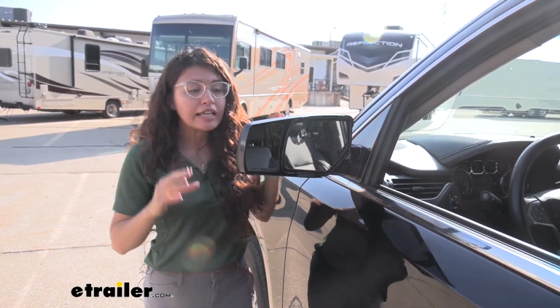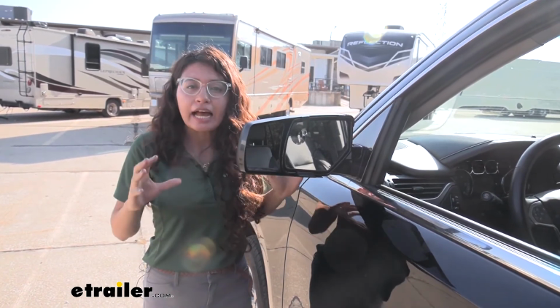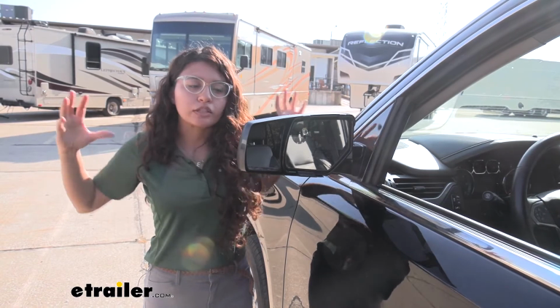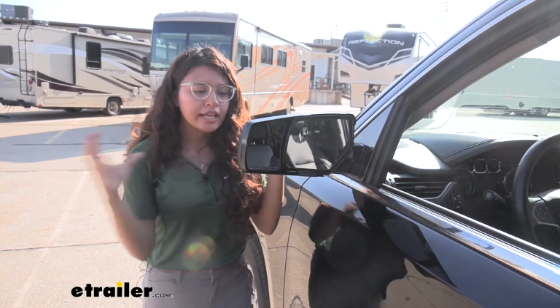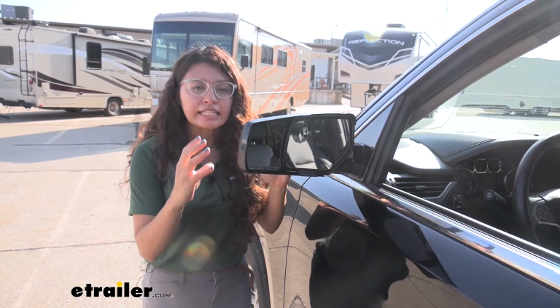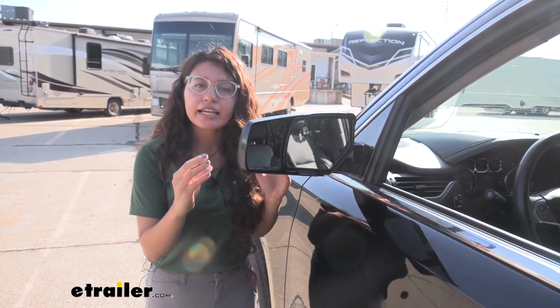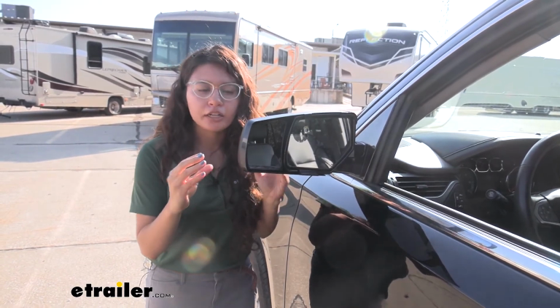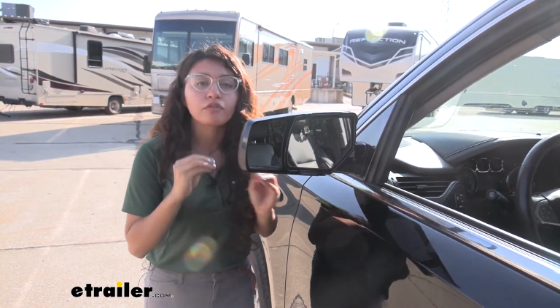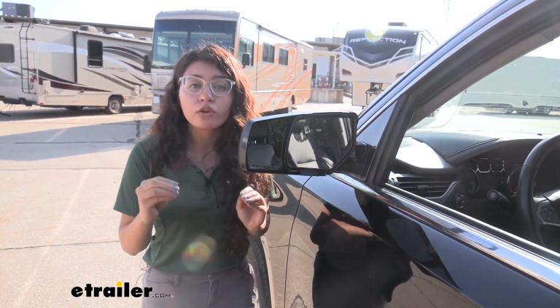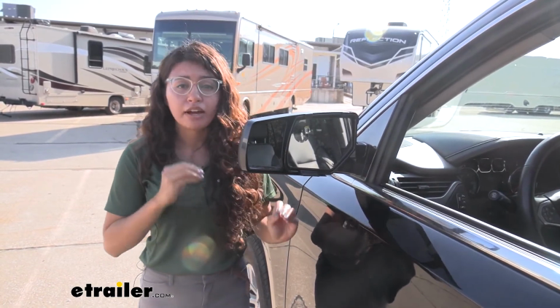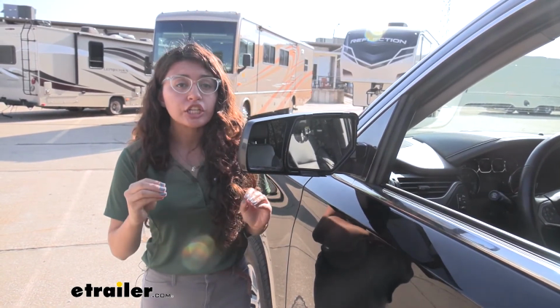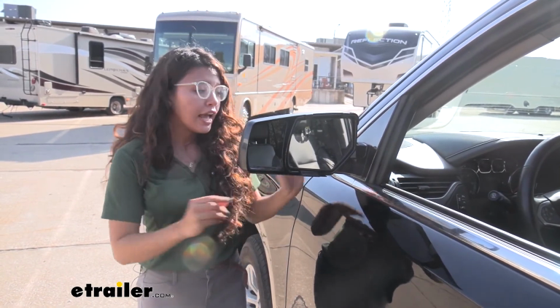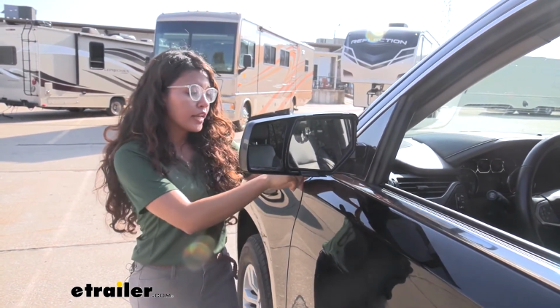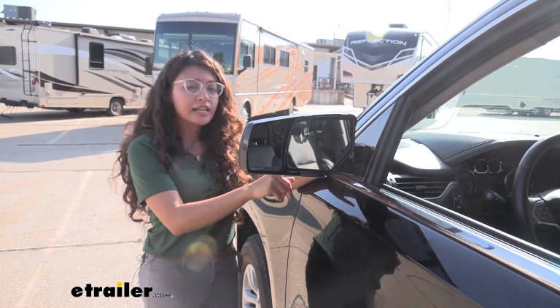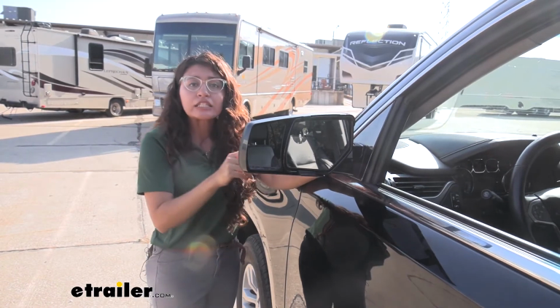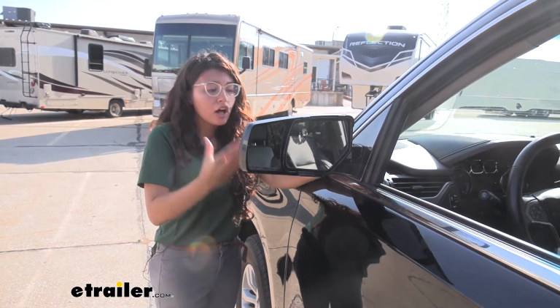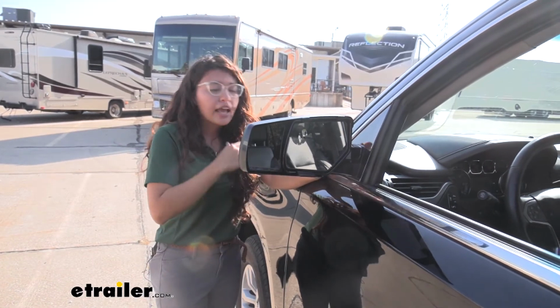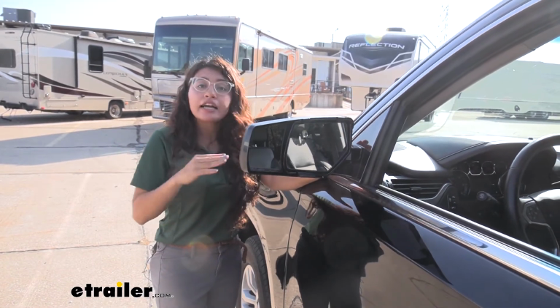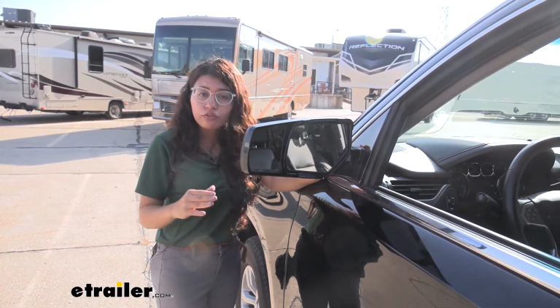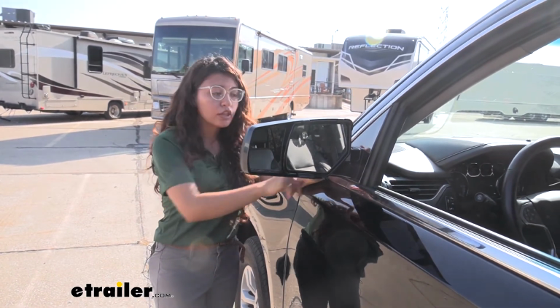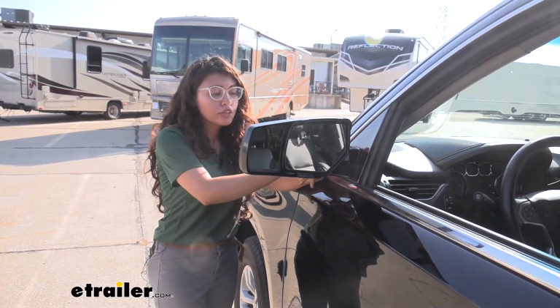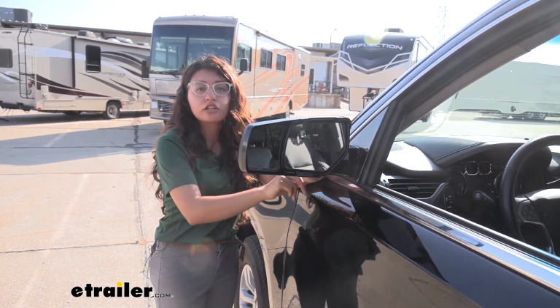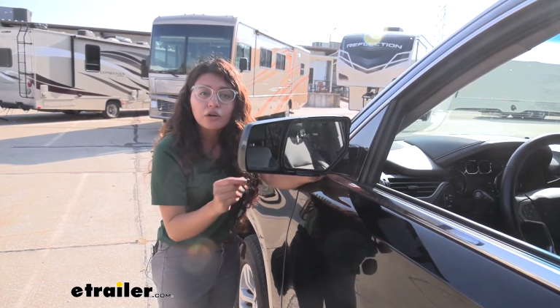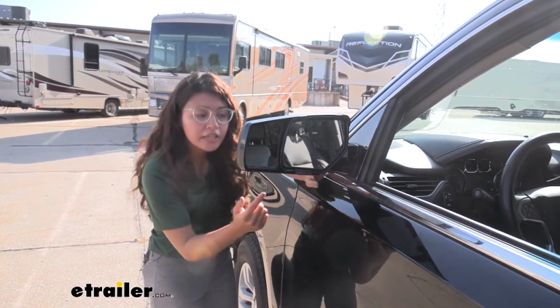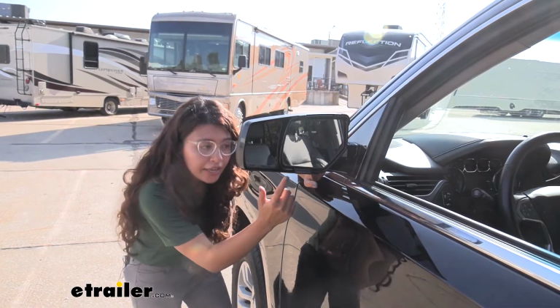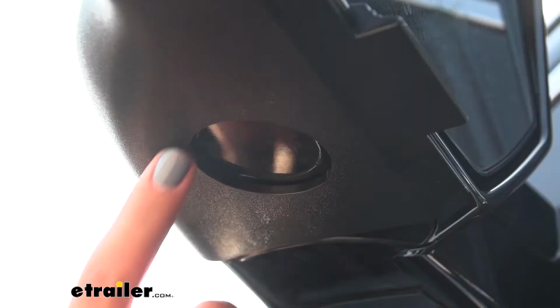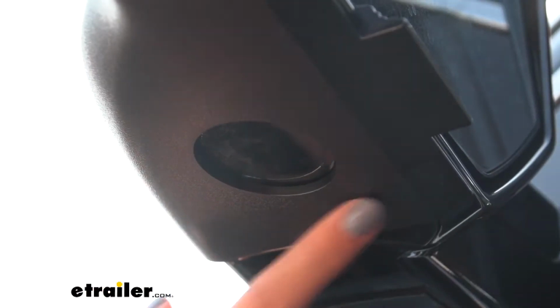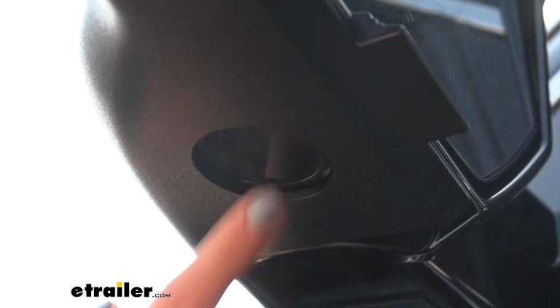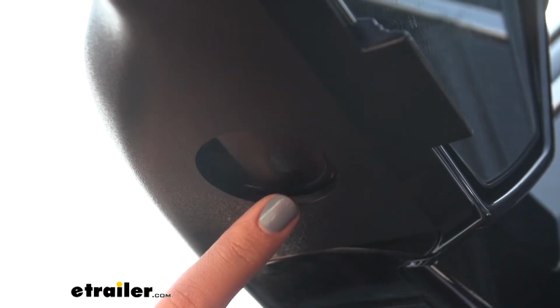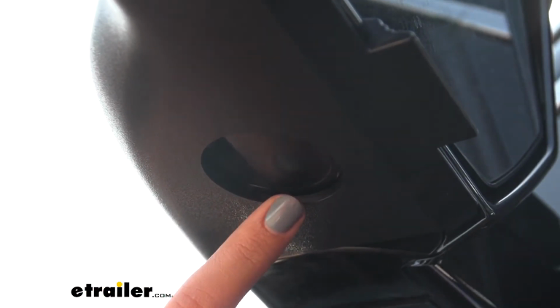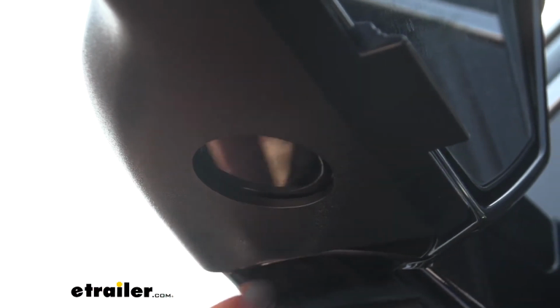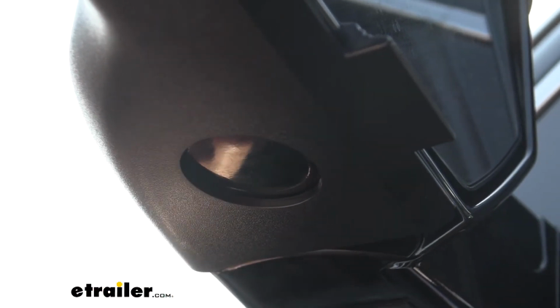It's designed to really bring it nice and tight against your mirror and prevent wind noise and vibration. The way it is designed is to help and not interfere with your features like your power folding, and underneath there's even a cutout just to not interfere with your puddle lamps.